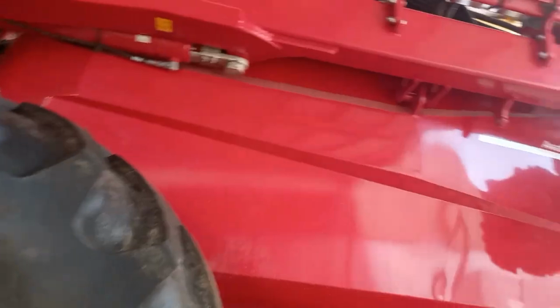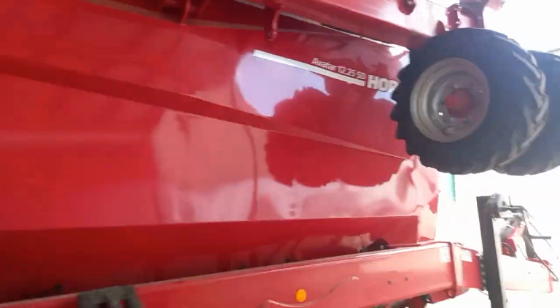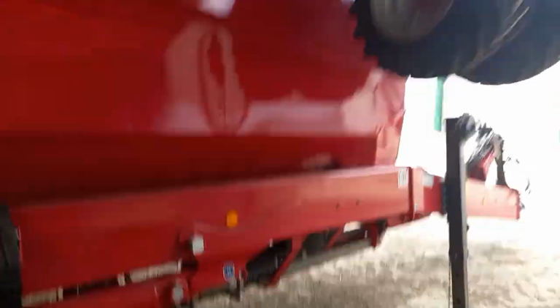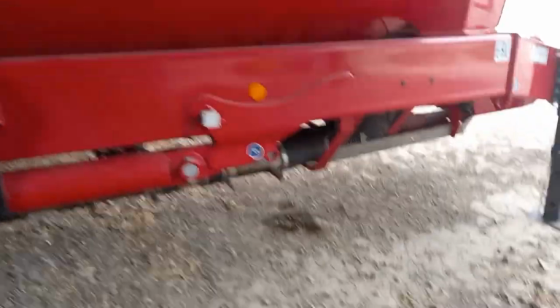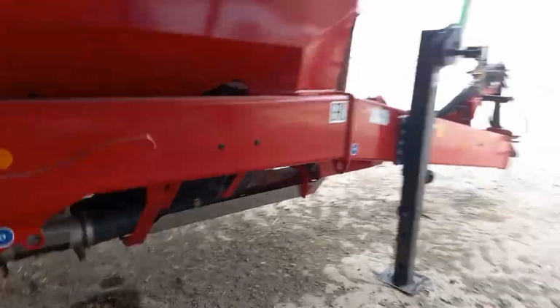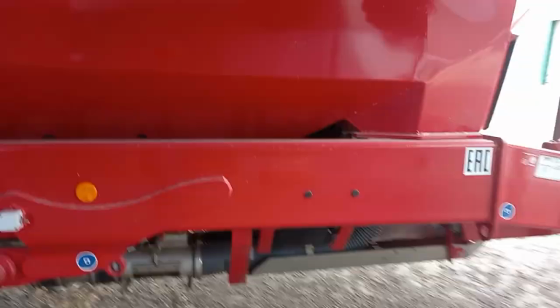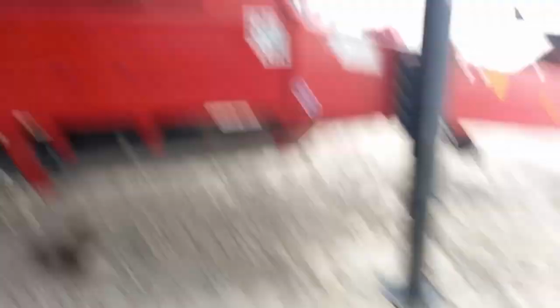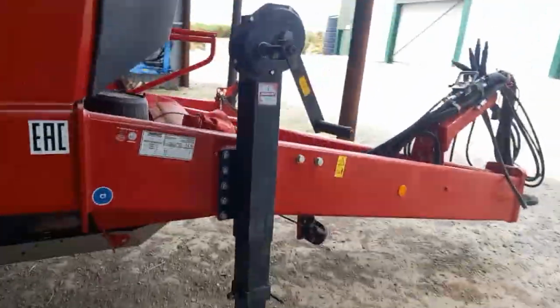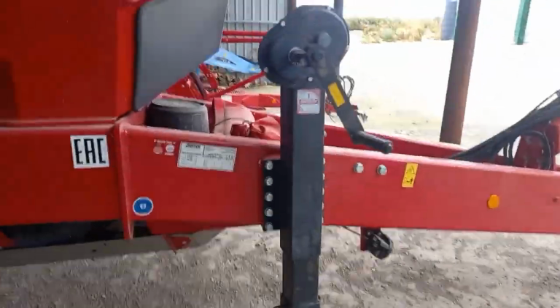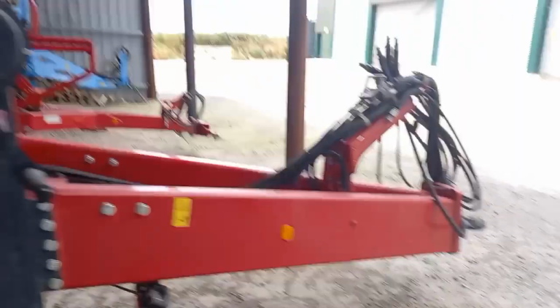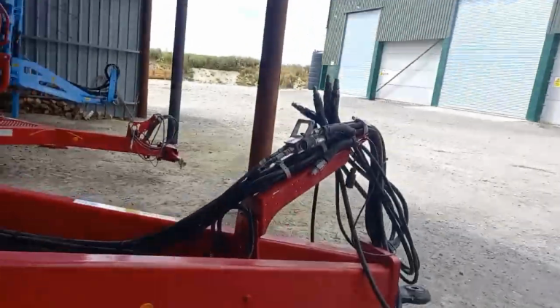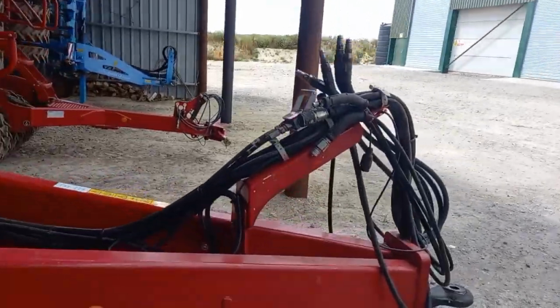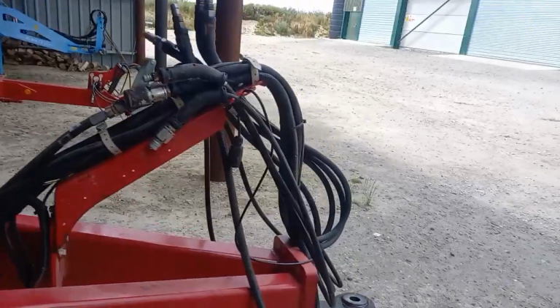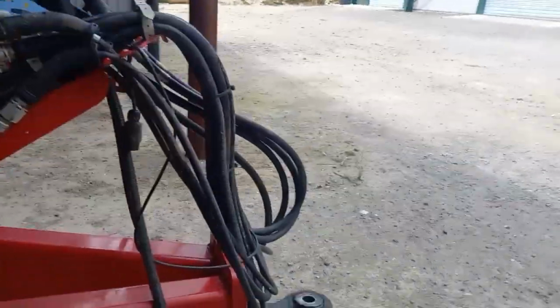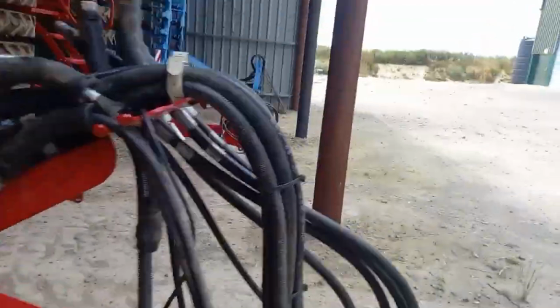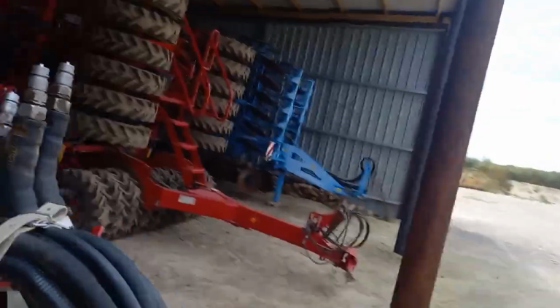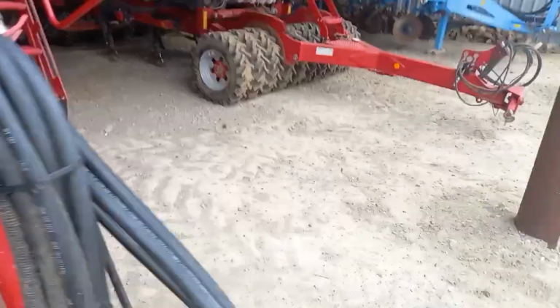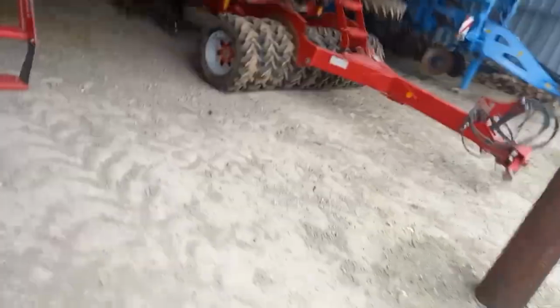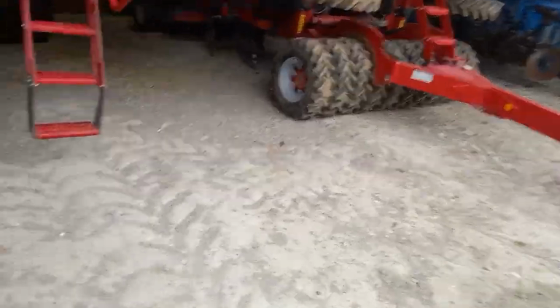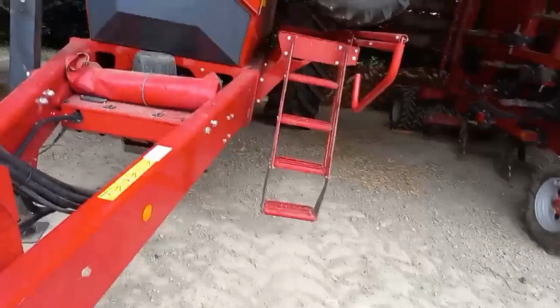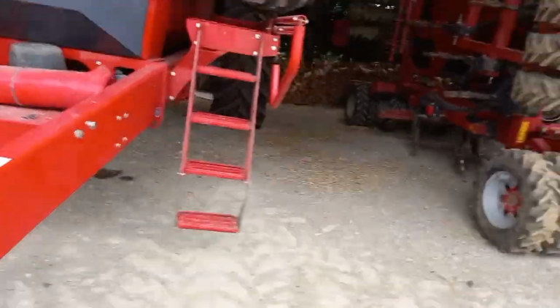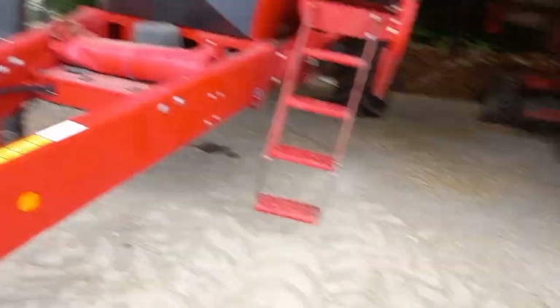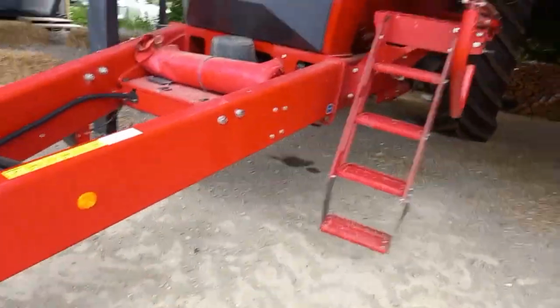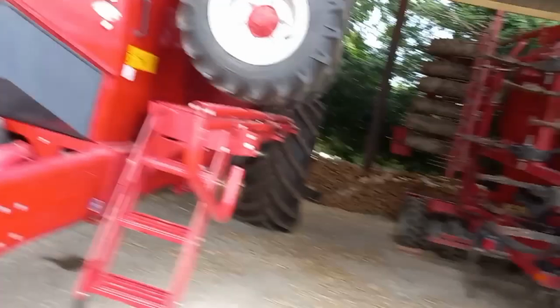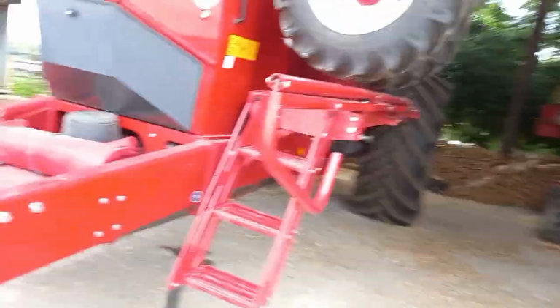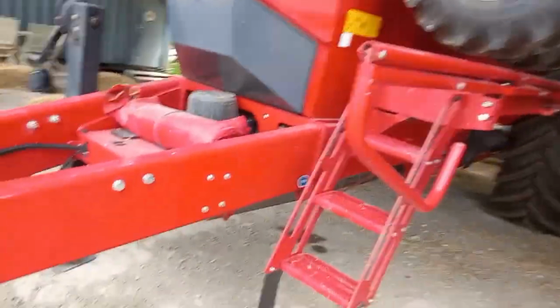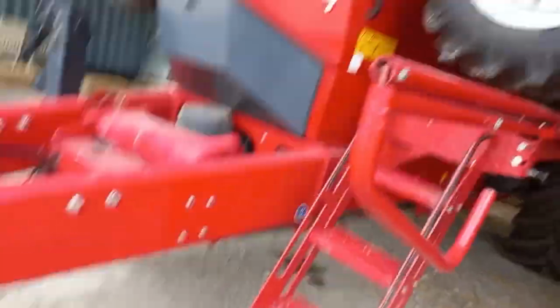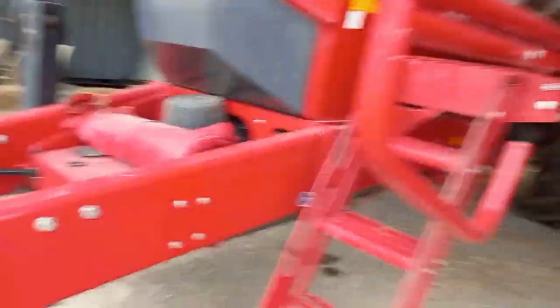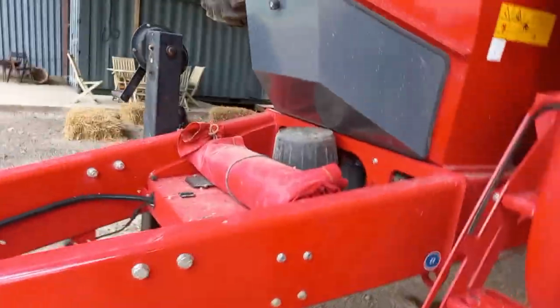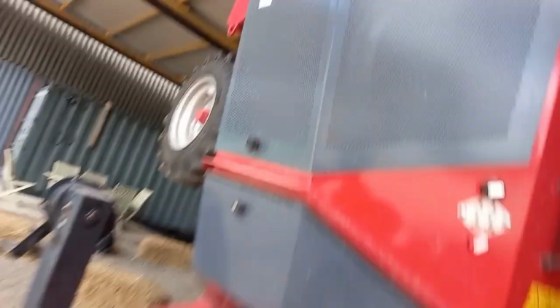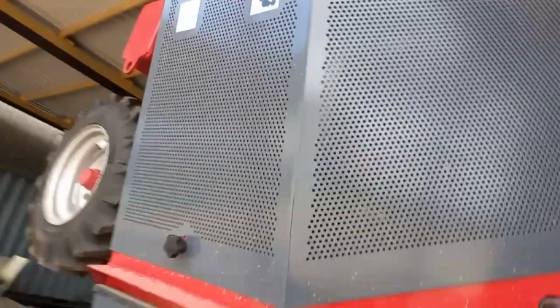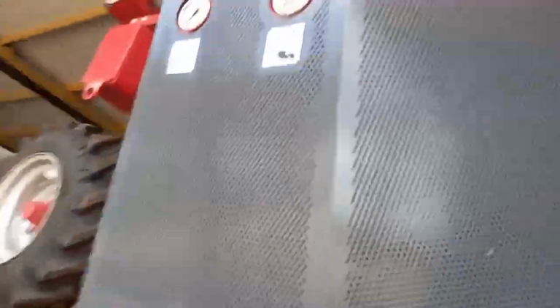It's a disc drill. It's got hydraulics, electrics, and stuff. So when you unload, that just shows the pressure there.